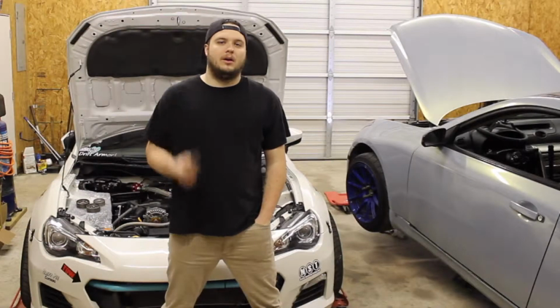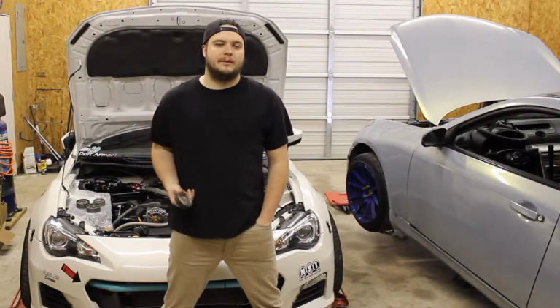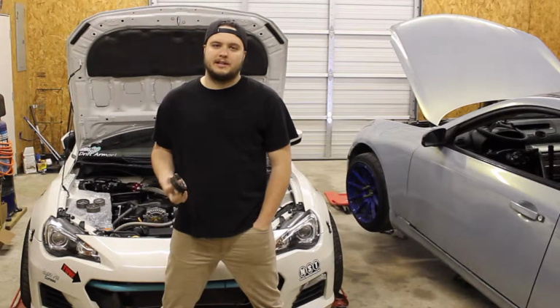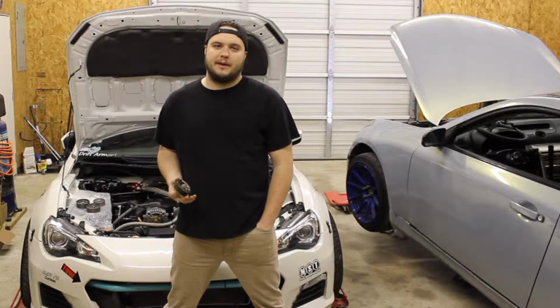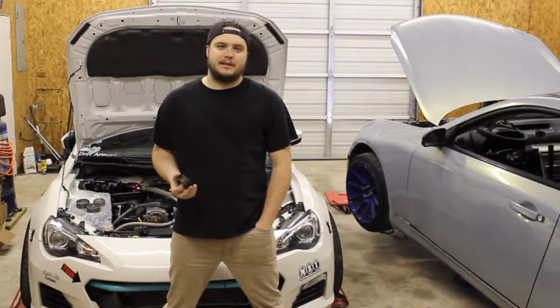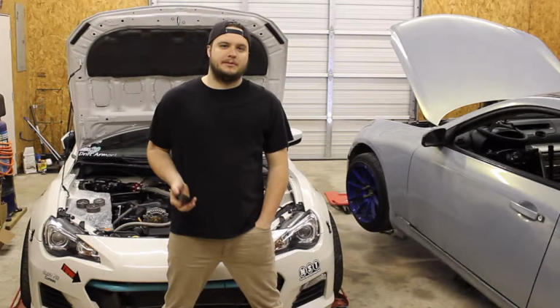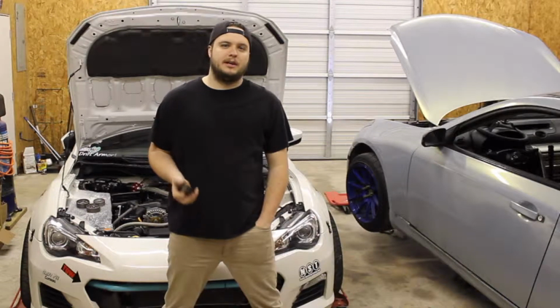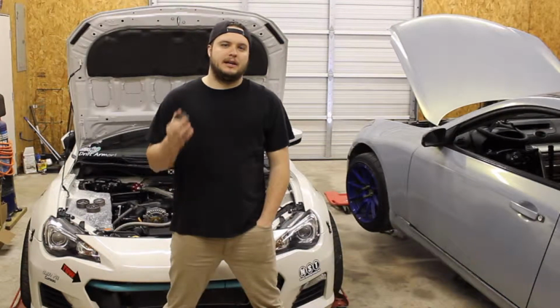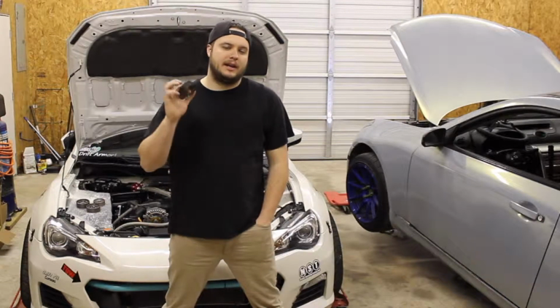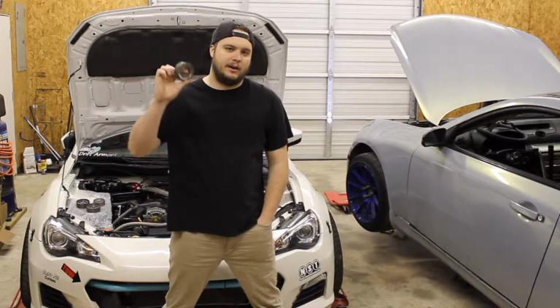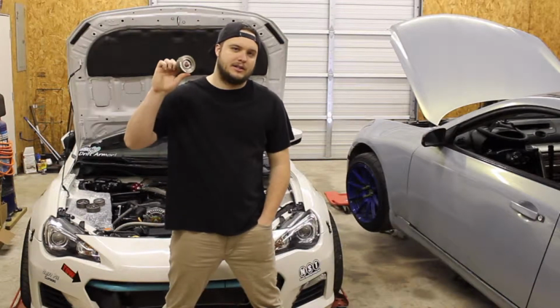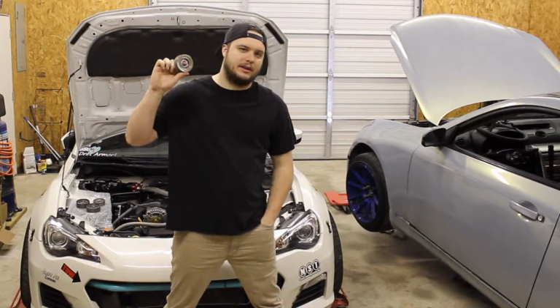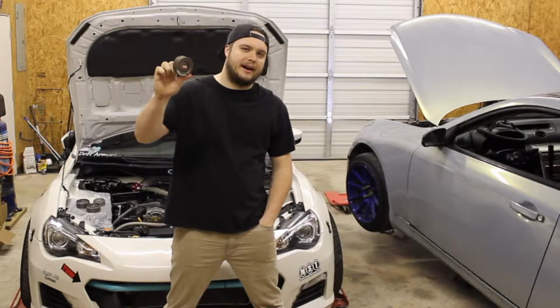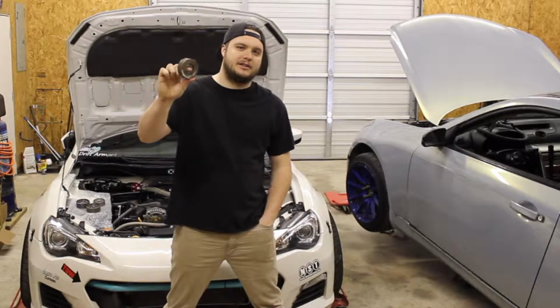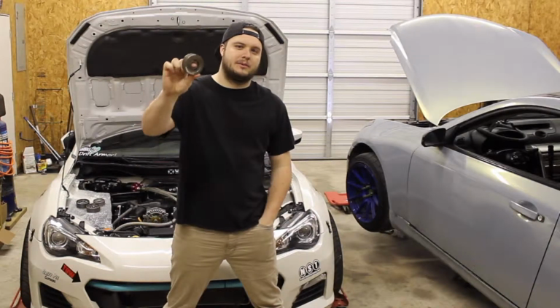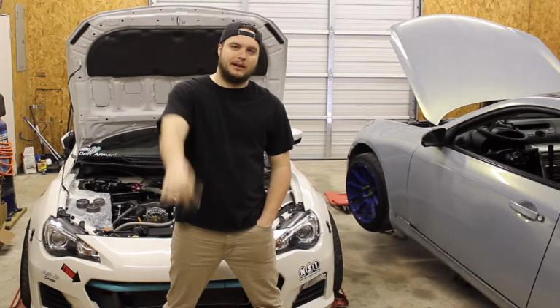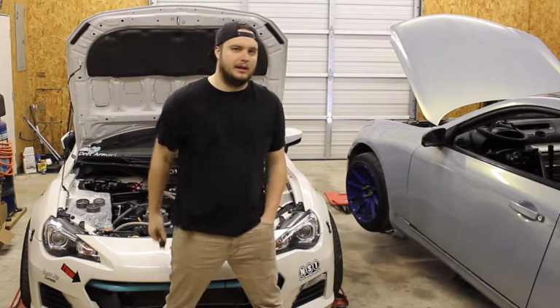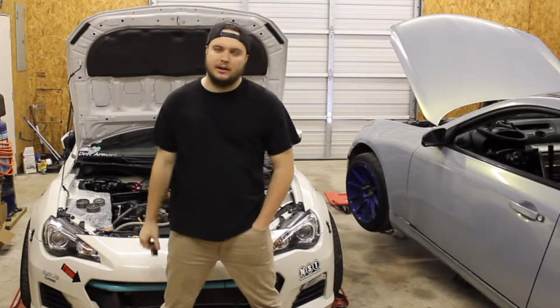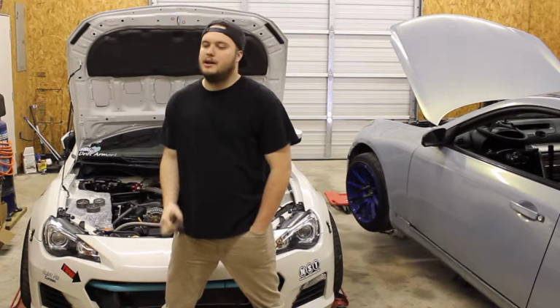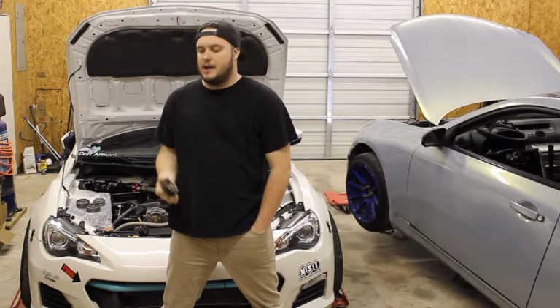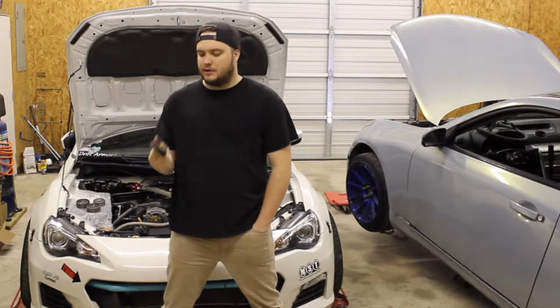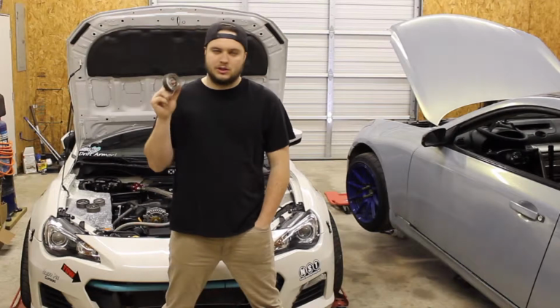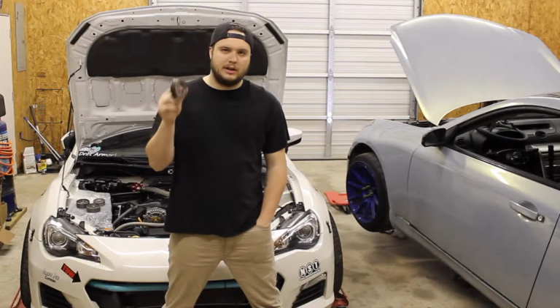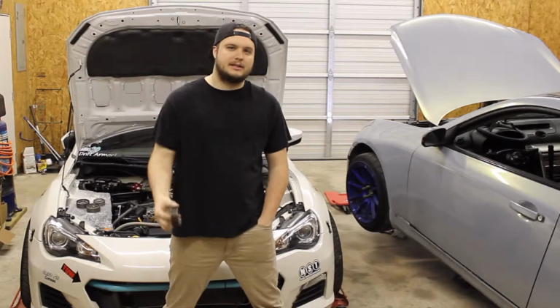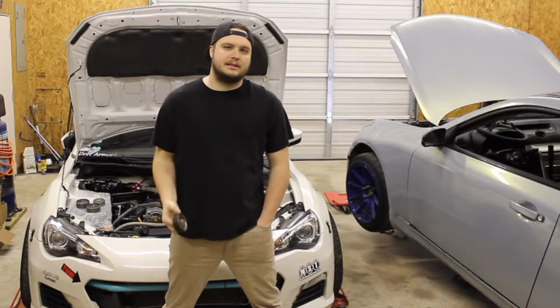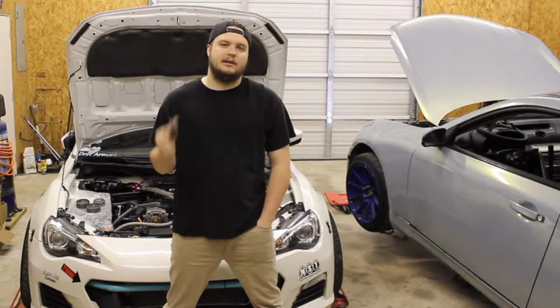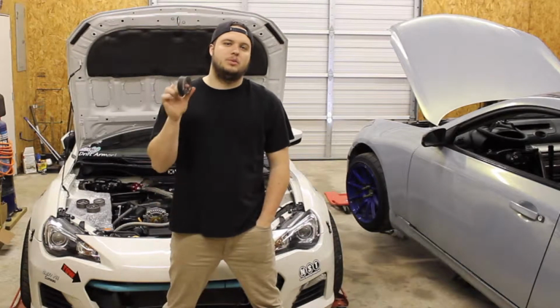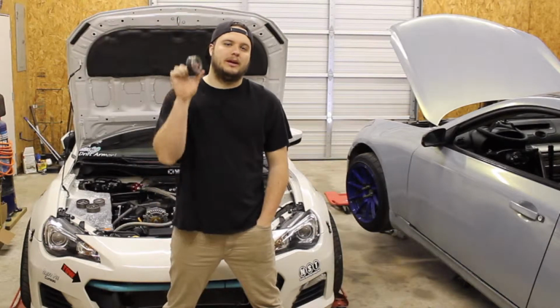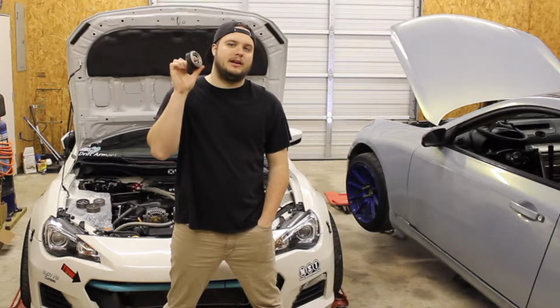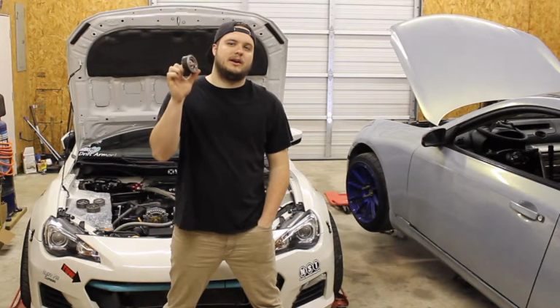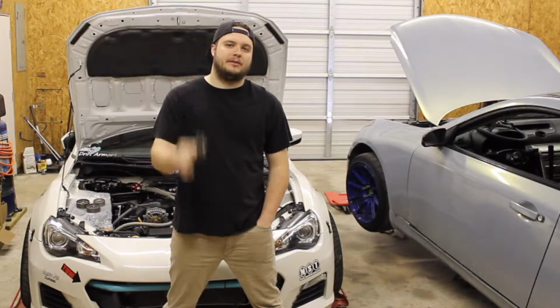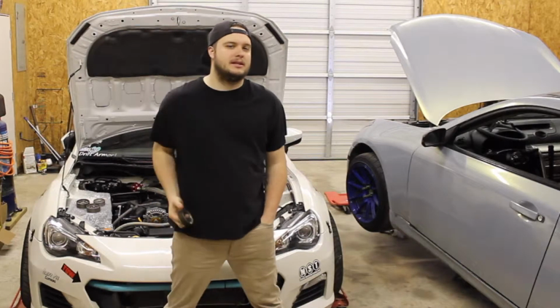What's up guys, Brad with Nonstop Tuning and today we are installing the Idler Intensure Pulley Kit. After almost two years of testing, the new pulley kit is ready for release.